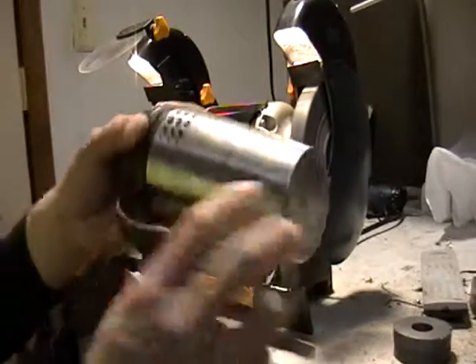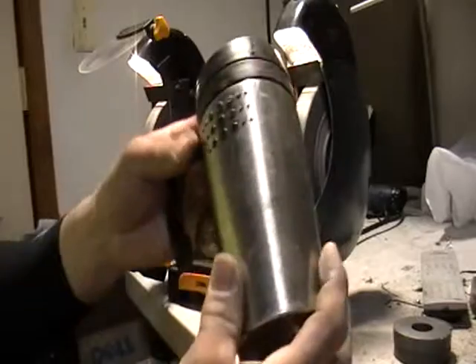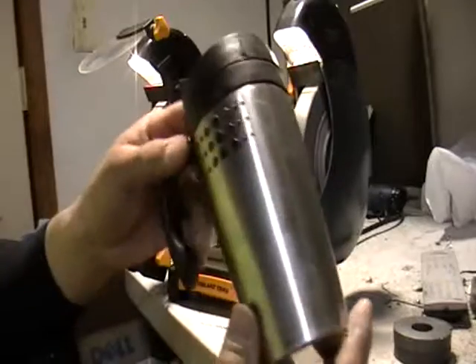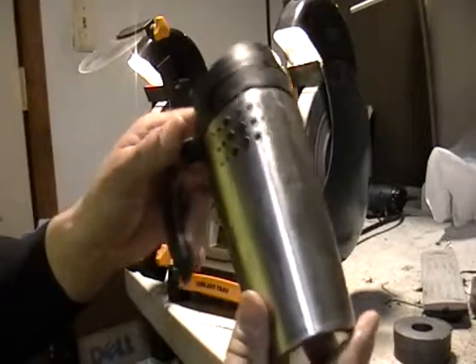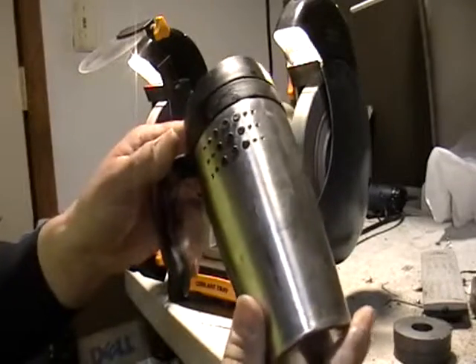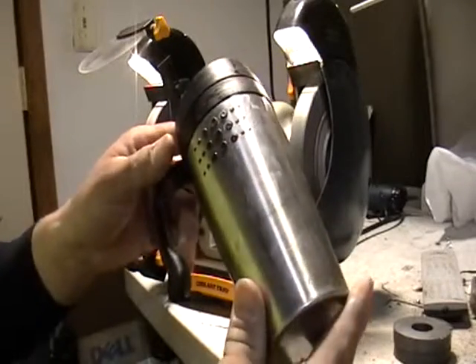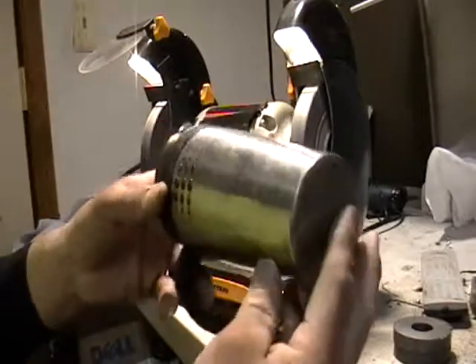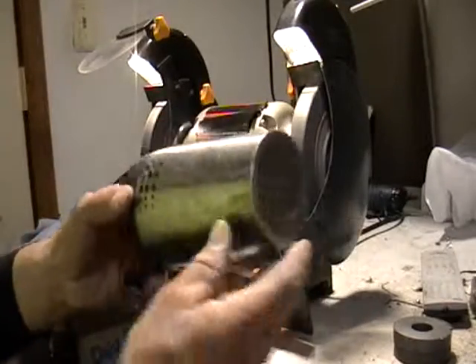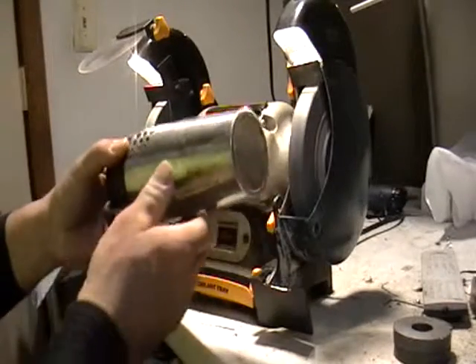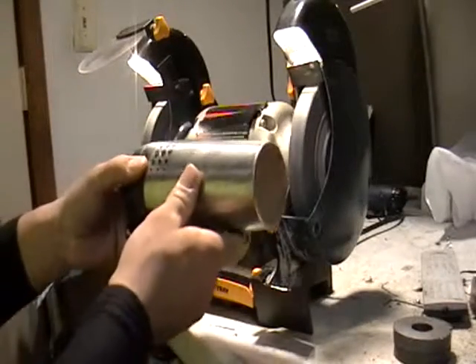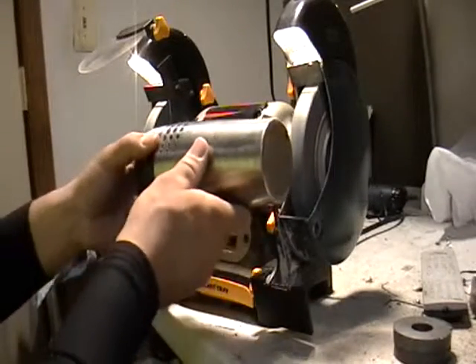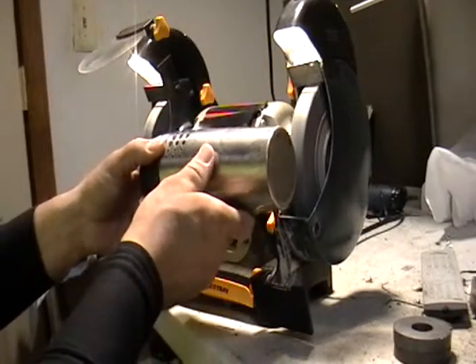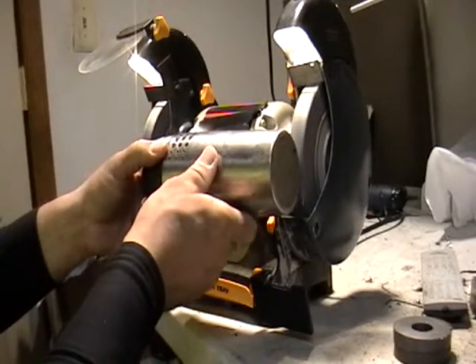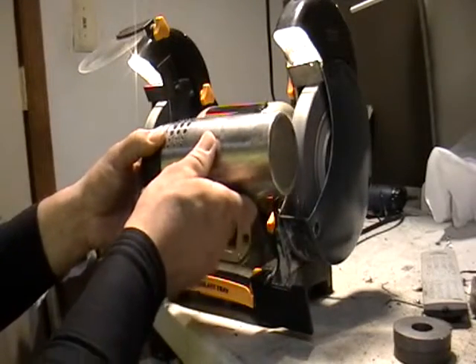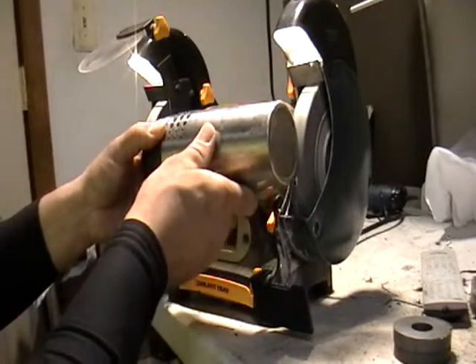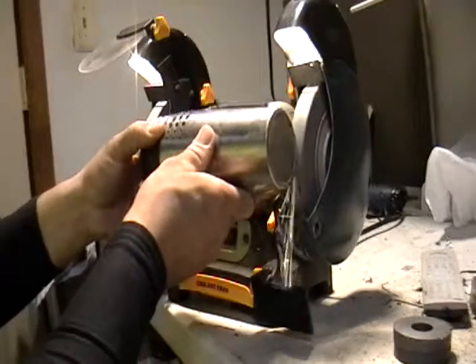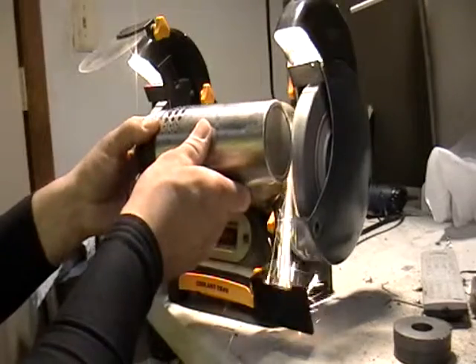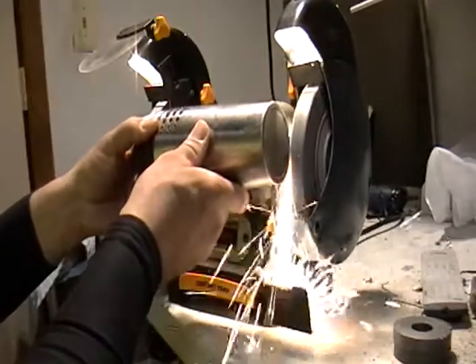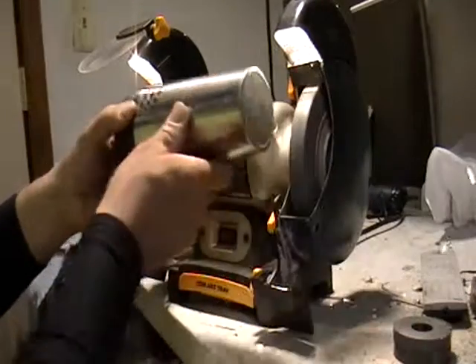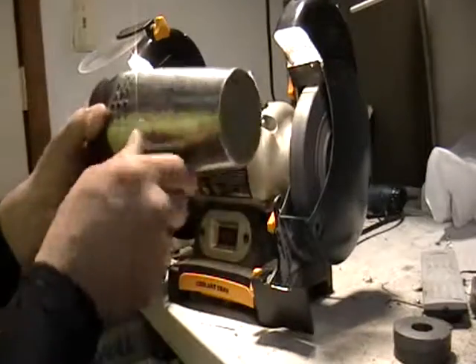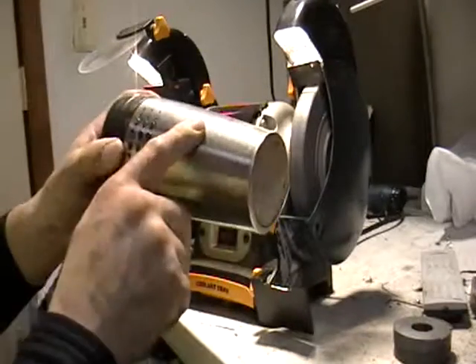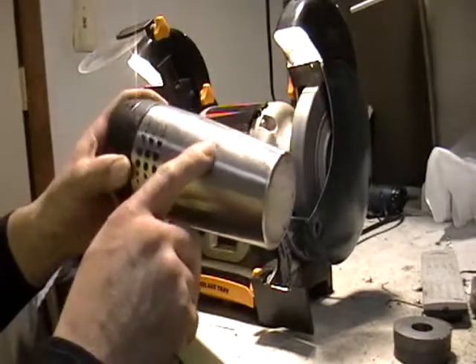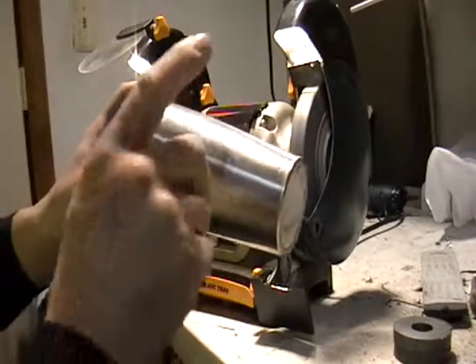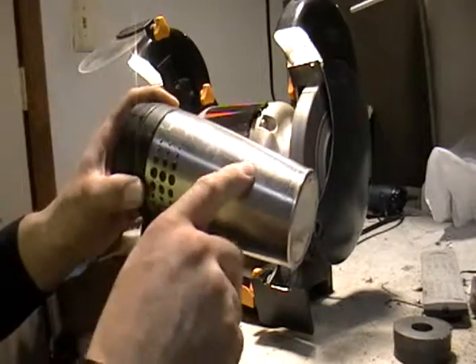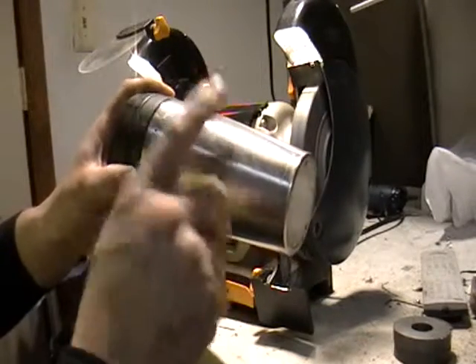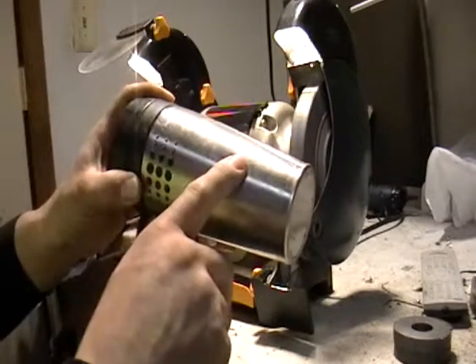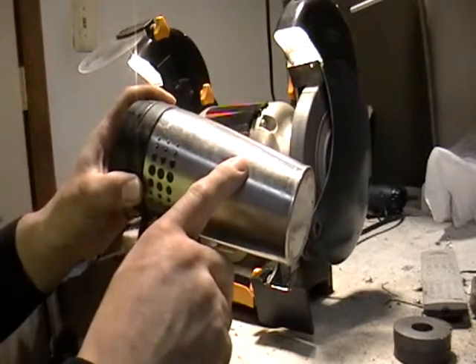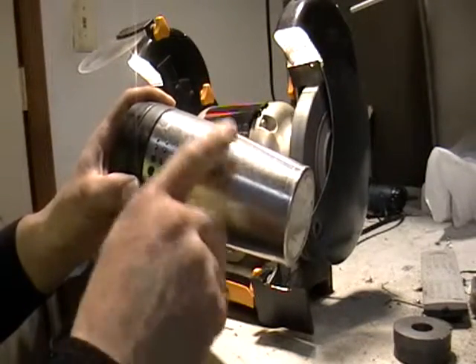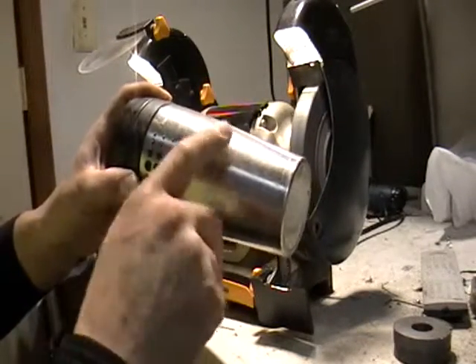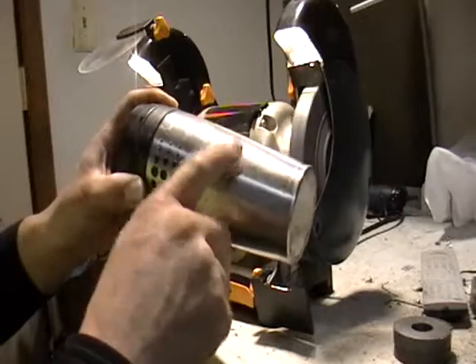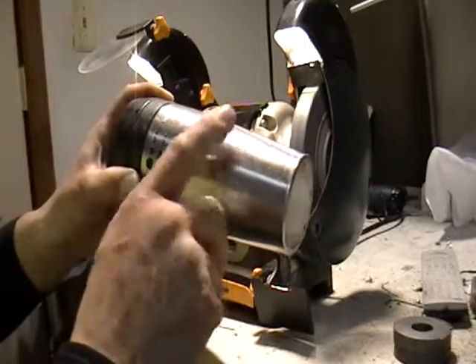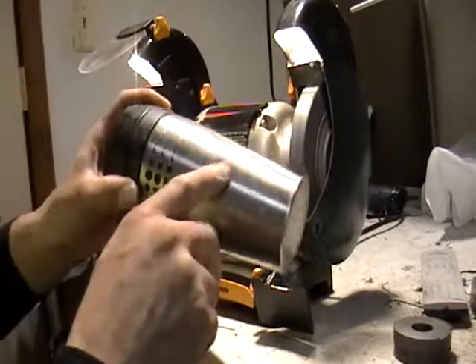We're going to use the mug. I'm going to put the mug here. See those sparks? No sparks? That's steel. That shows you right there — that's stainless steel.